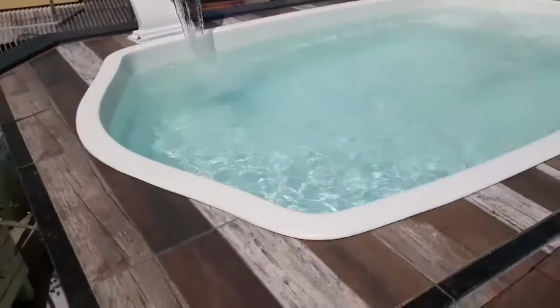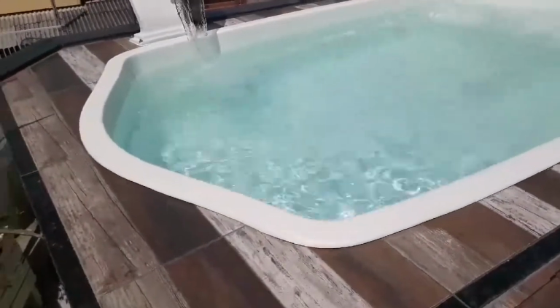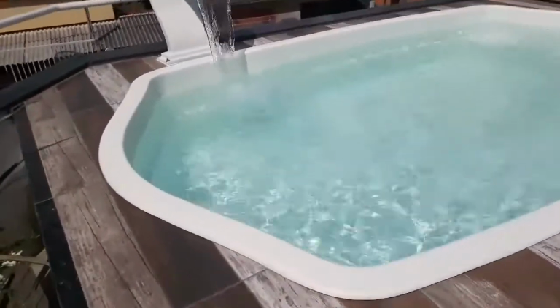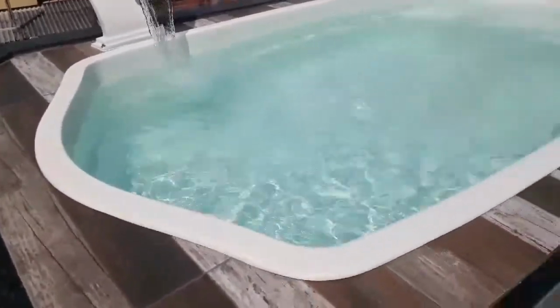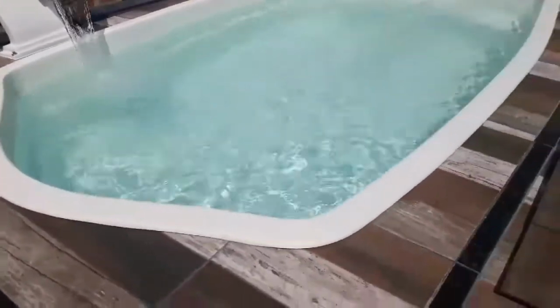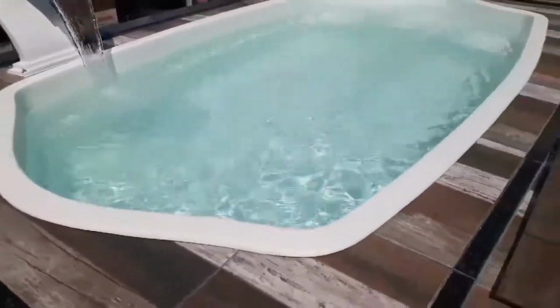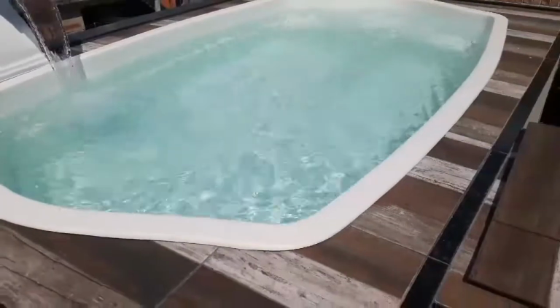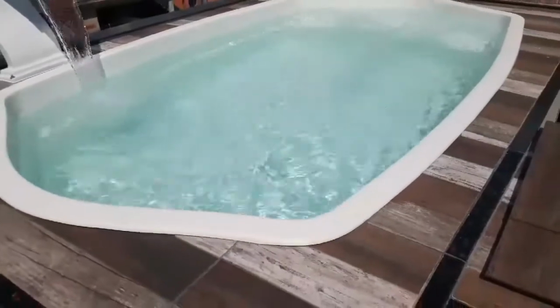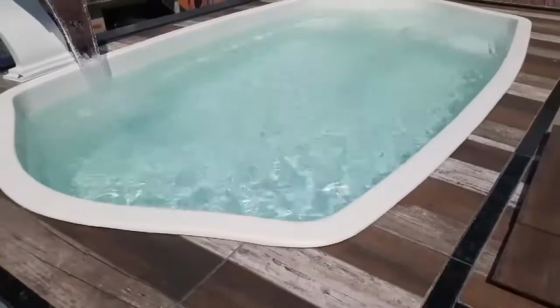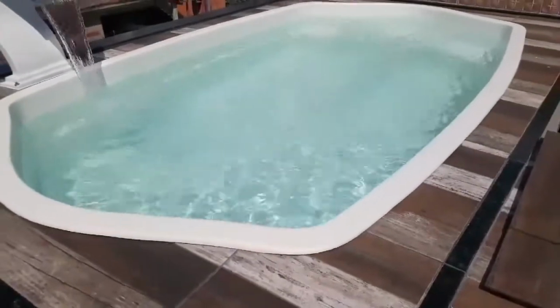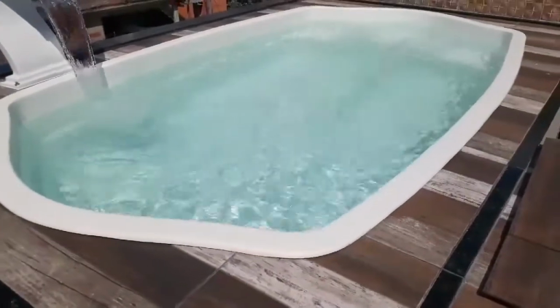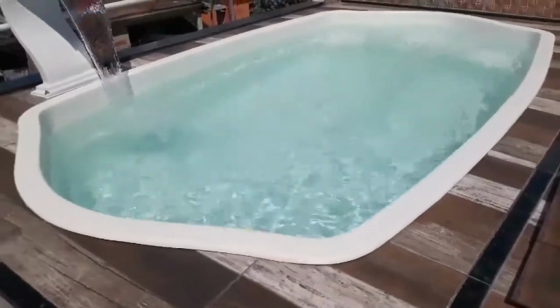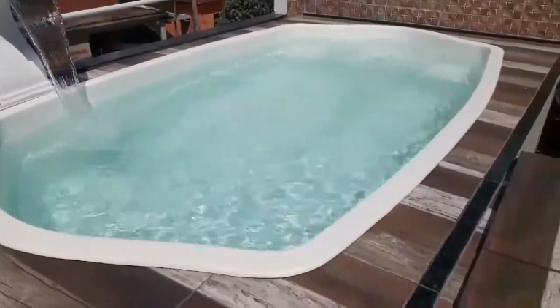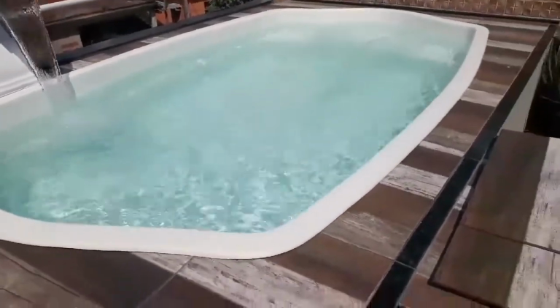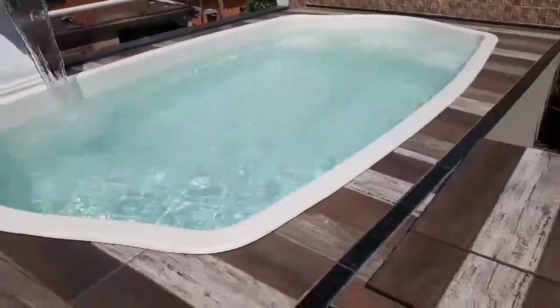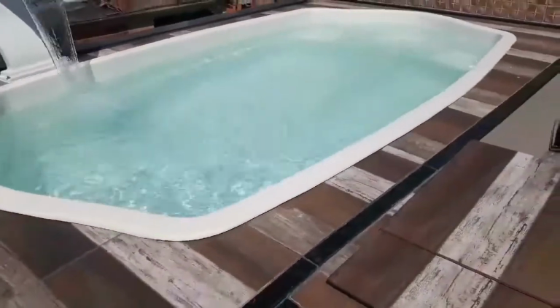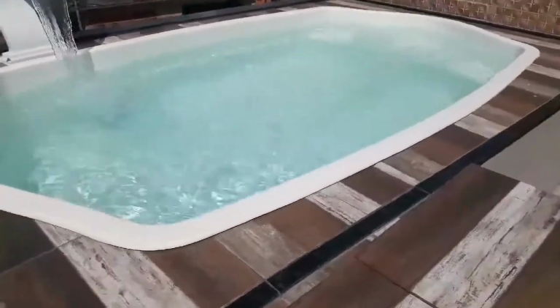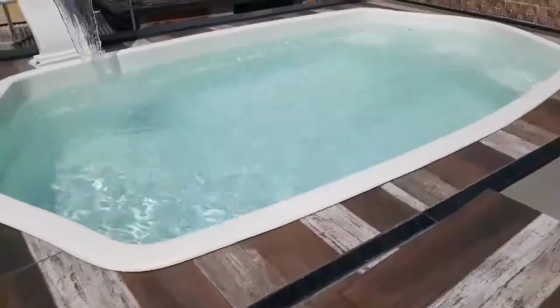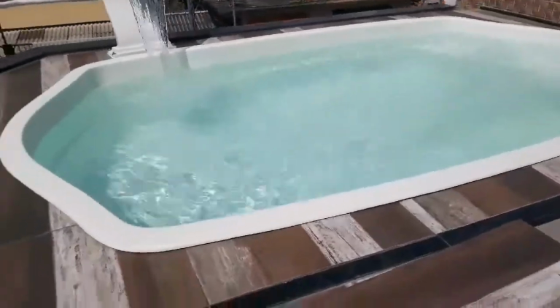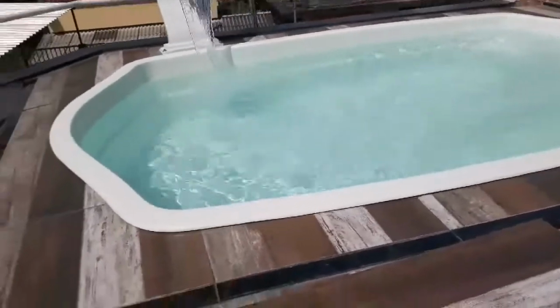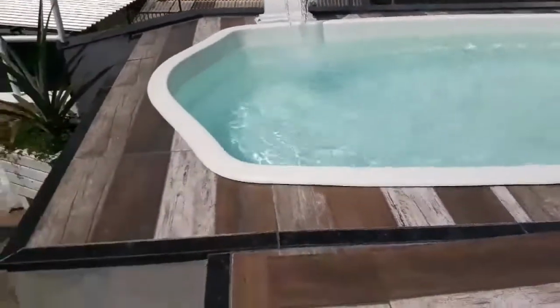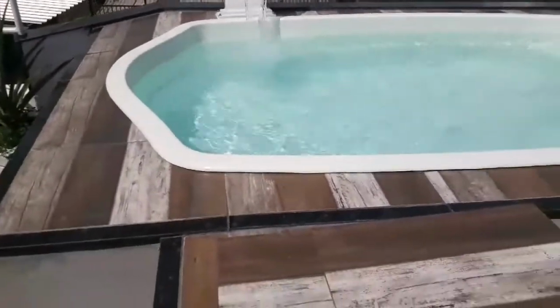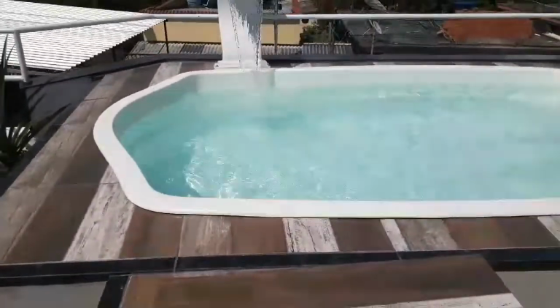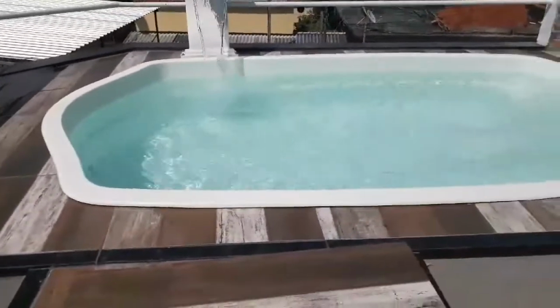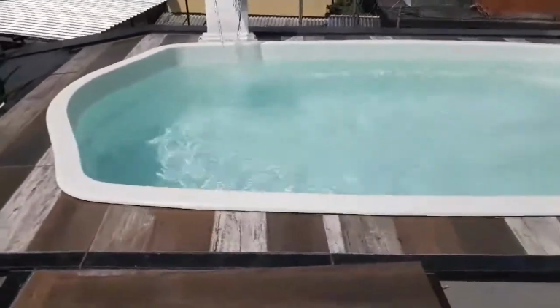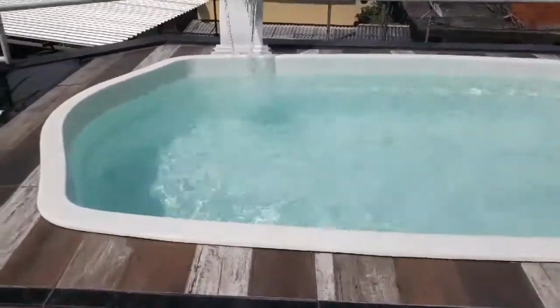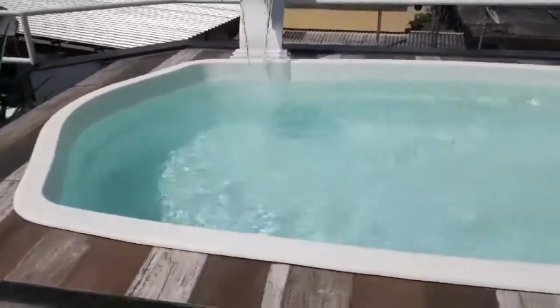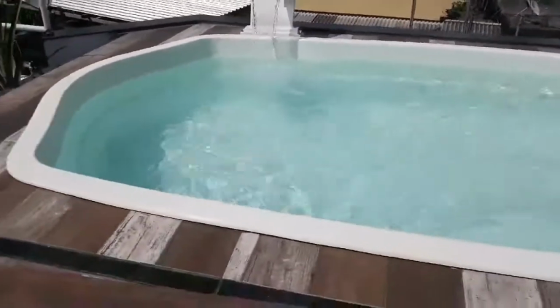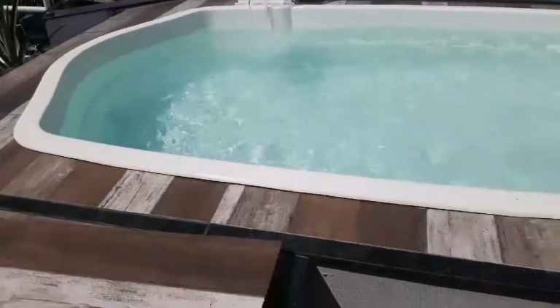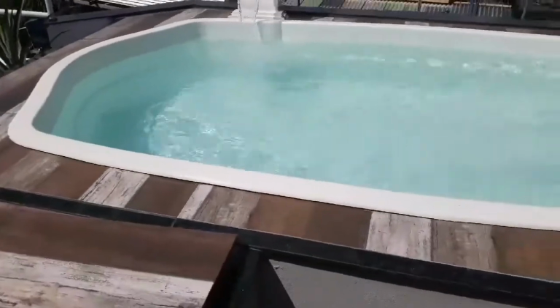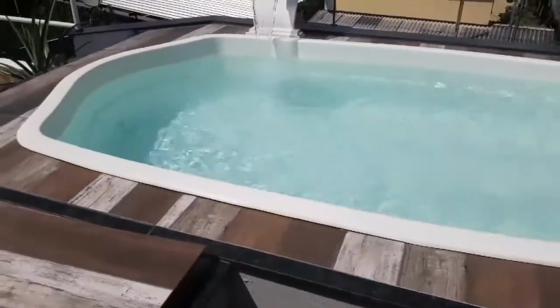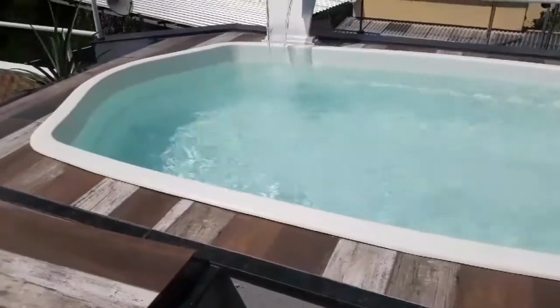Como a minha piscina não é muito grande, eu compro o quilo. Mas se a sua piscina for grande, você pode comprar o balde de 10 quilos, que sai muito mais em conta — o balde de 10 quilos sai a 180 reais, dando 18 reais o quilo.